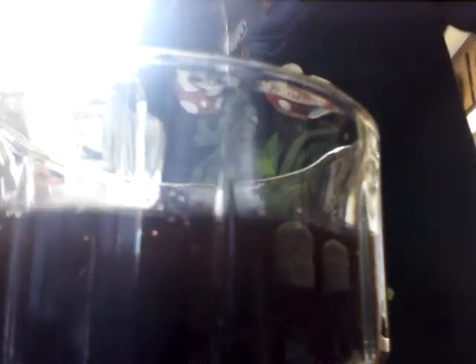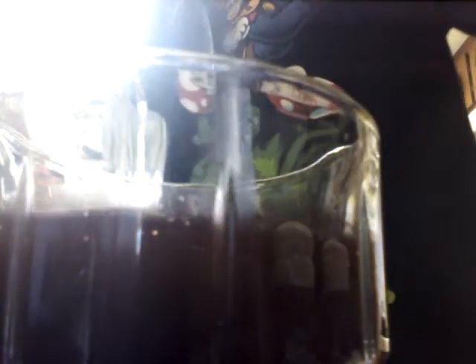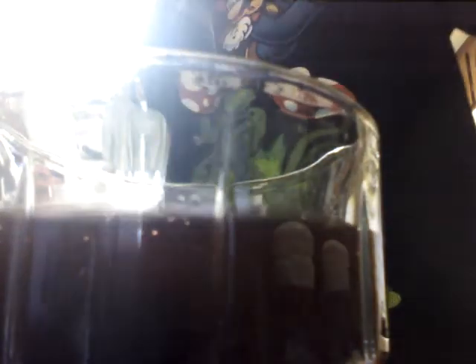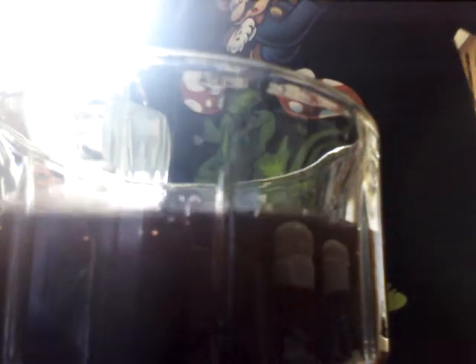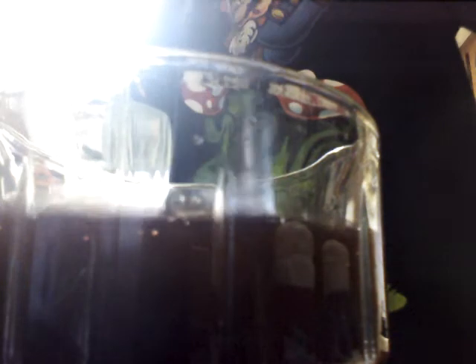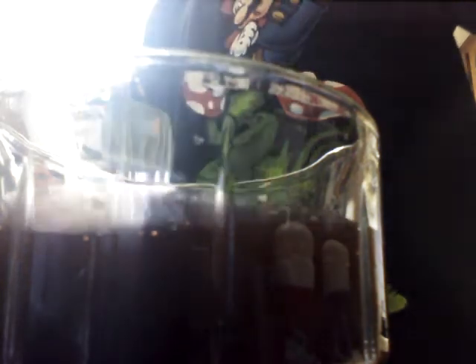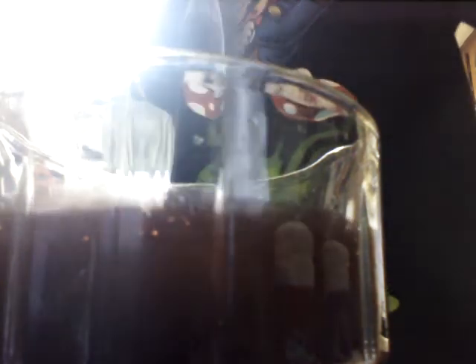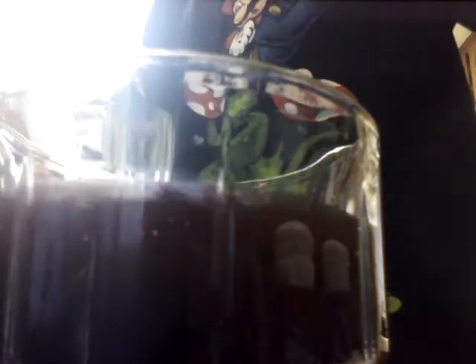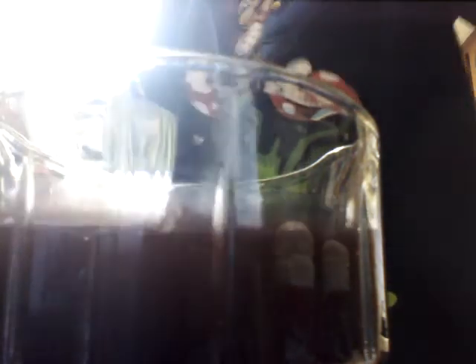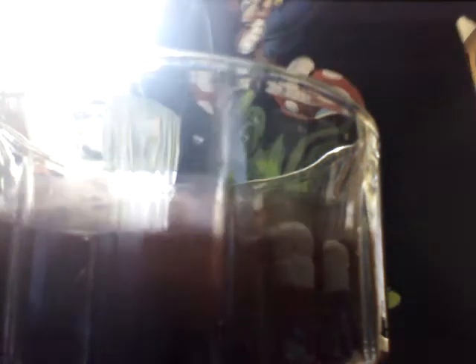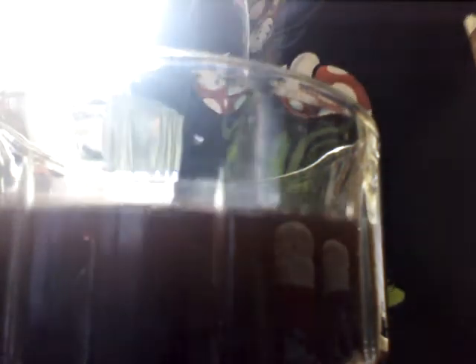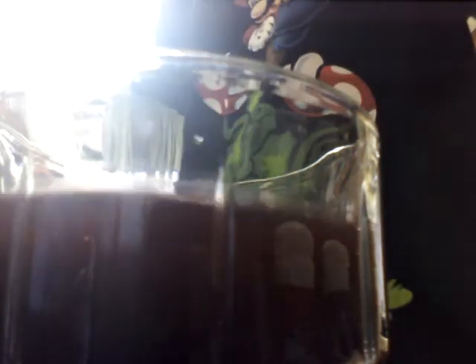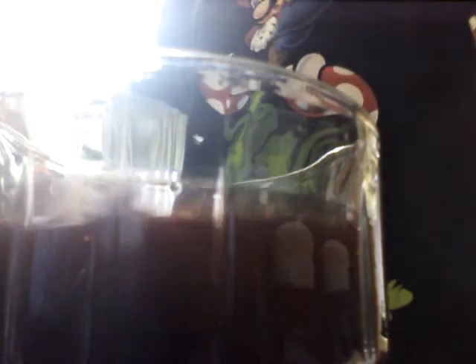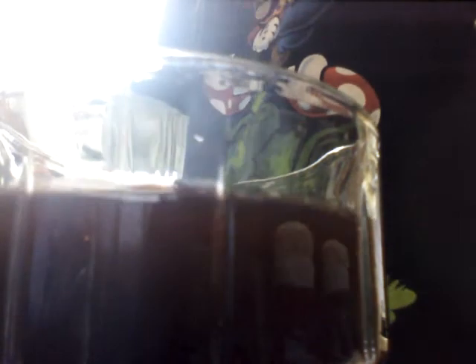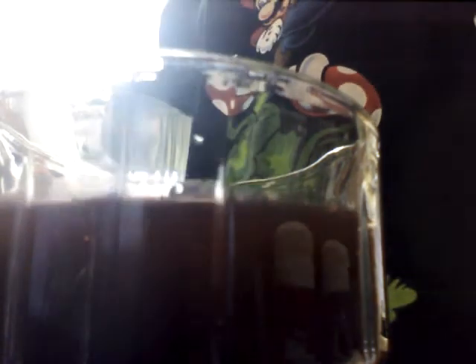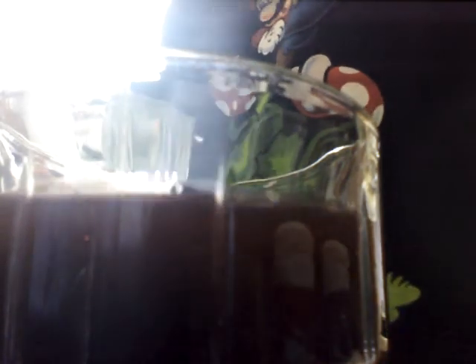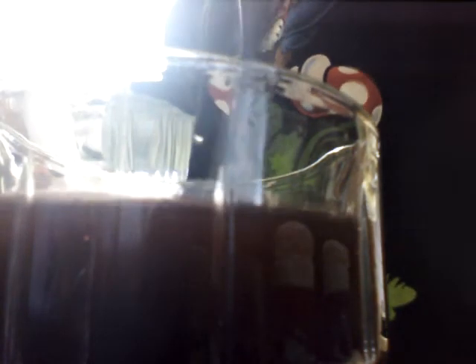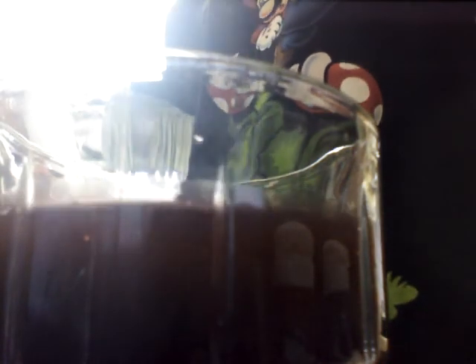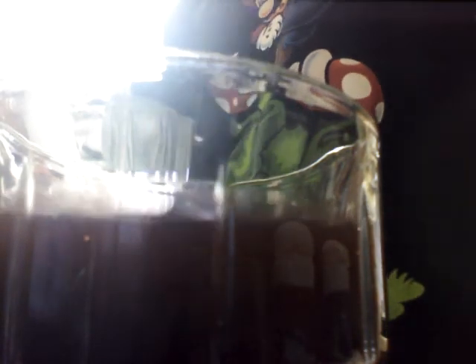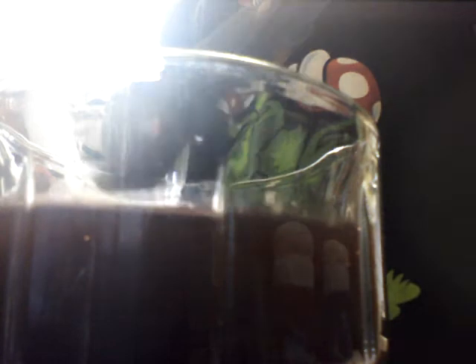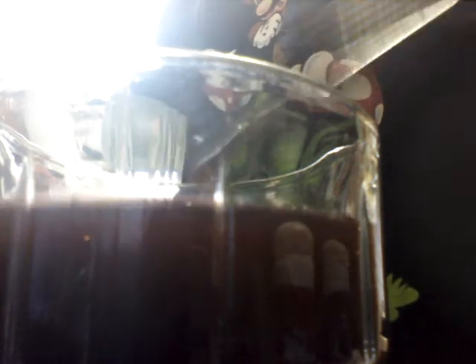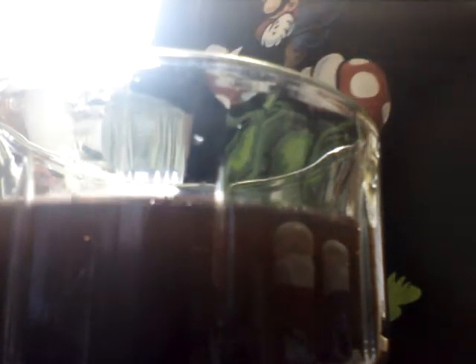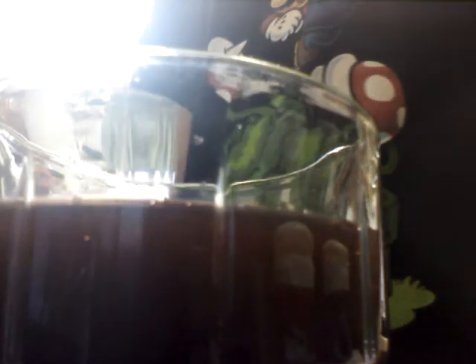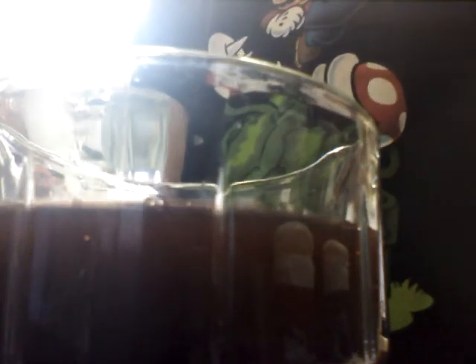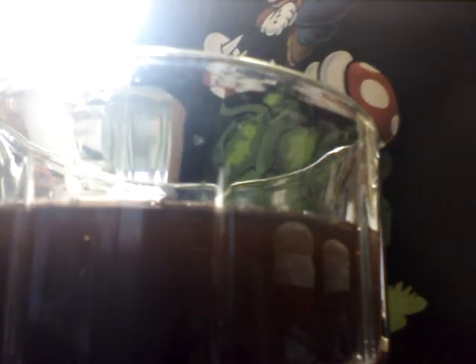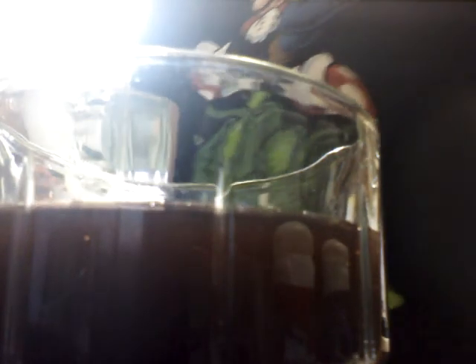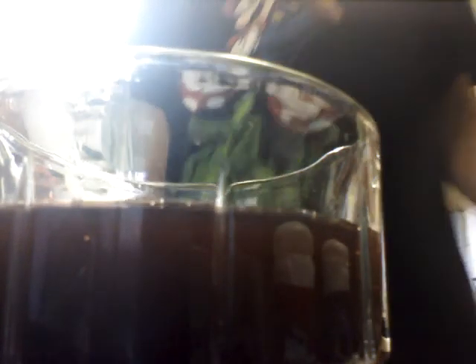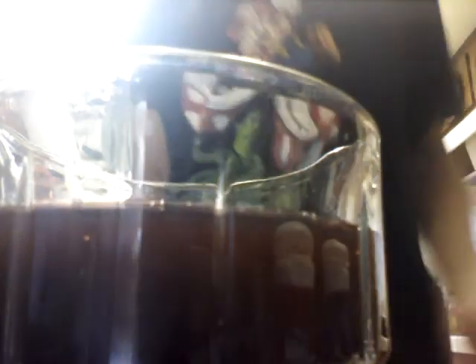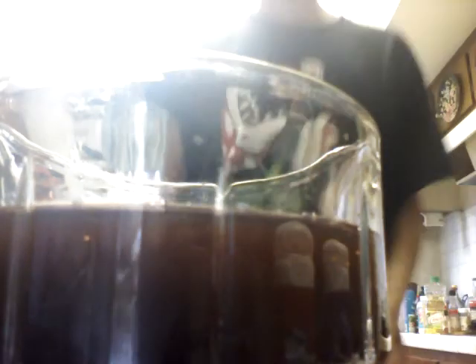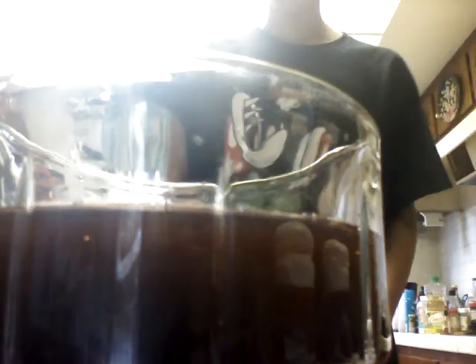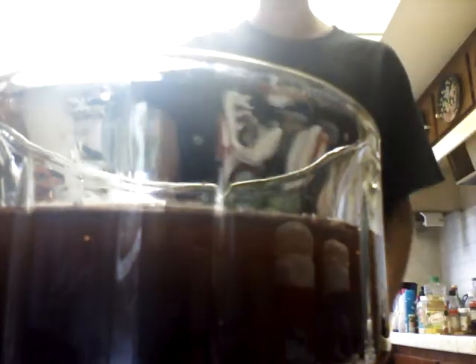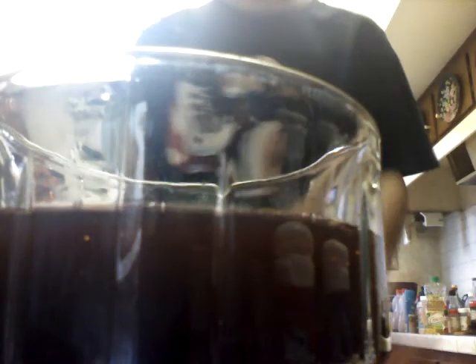And once you make this, like I did right now, show it to your friends and make them drink it. If they don't believe you, you're just going to have to prove it to them.